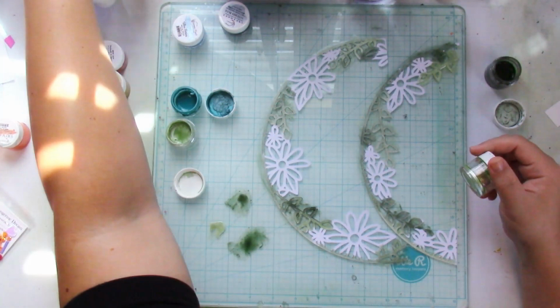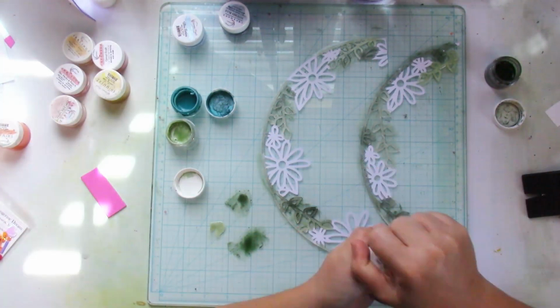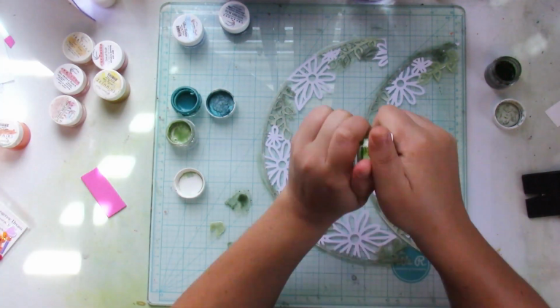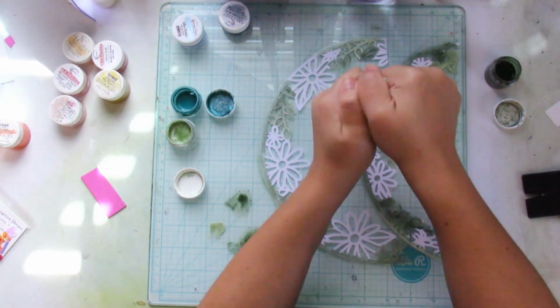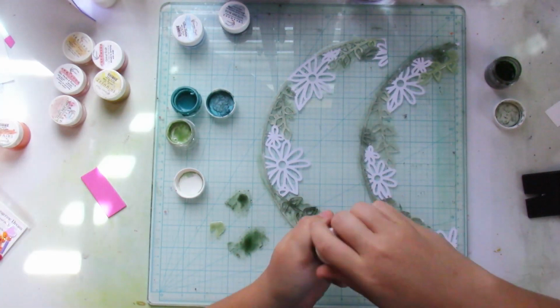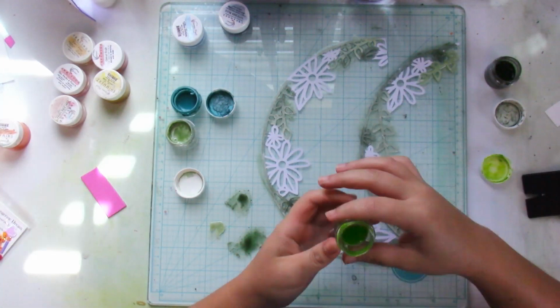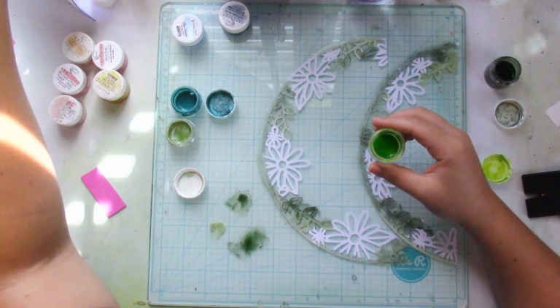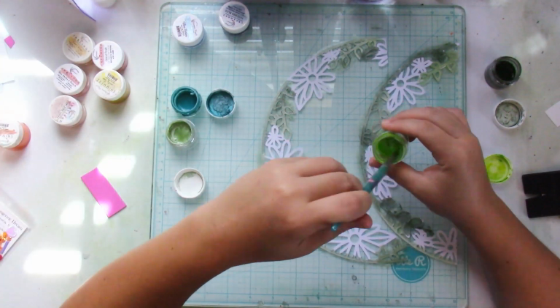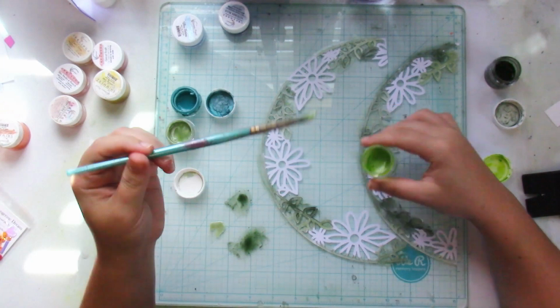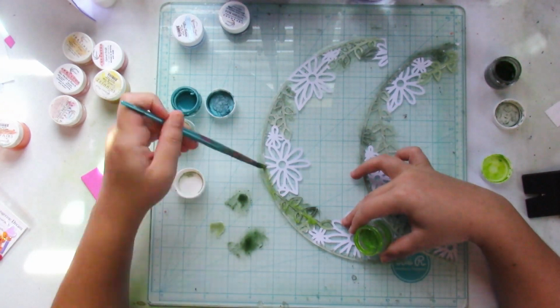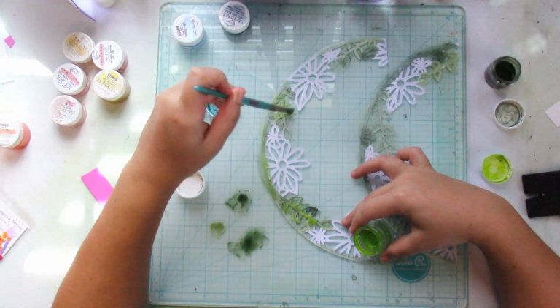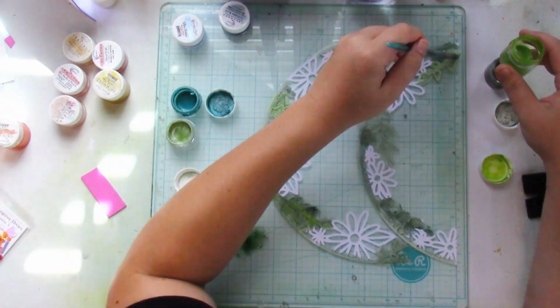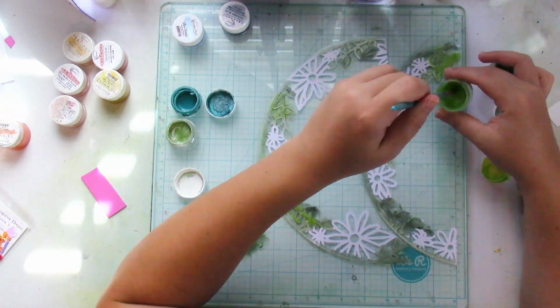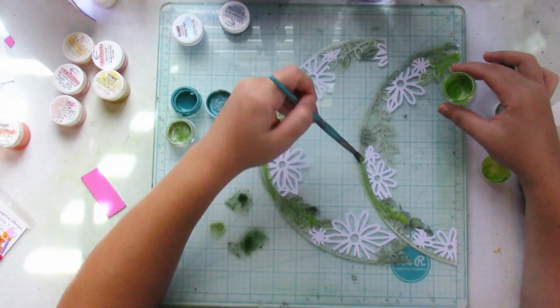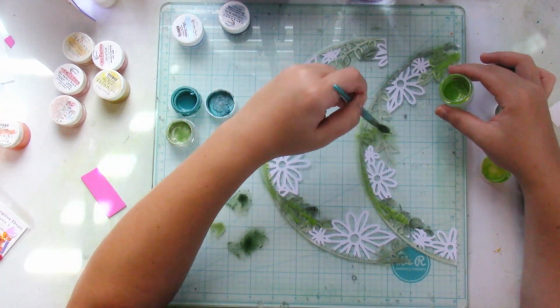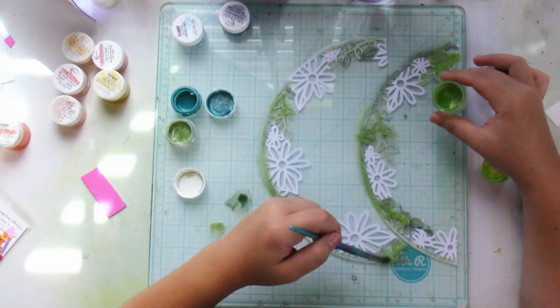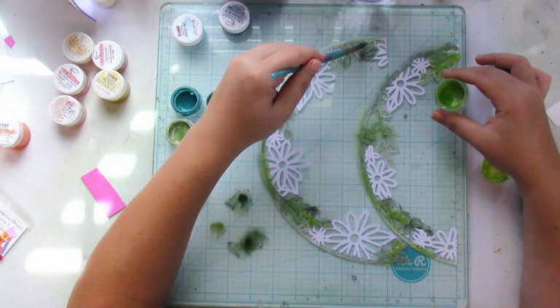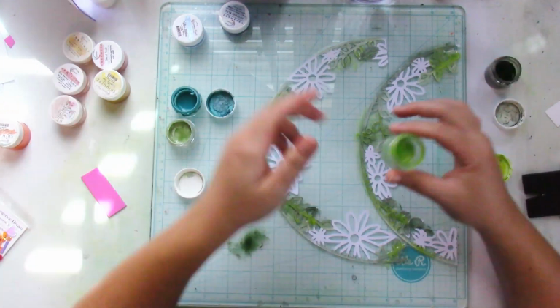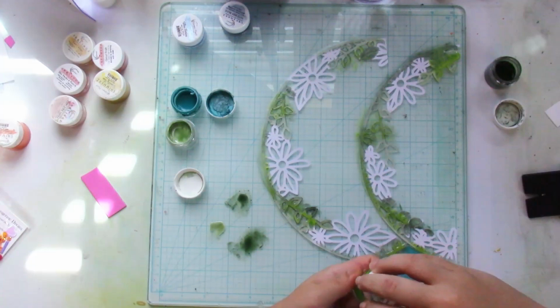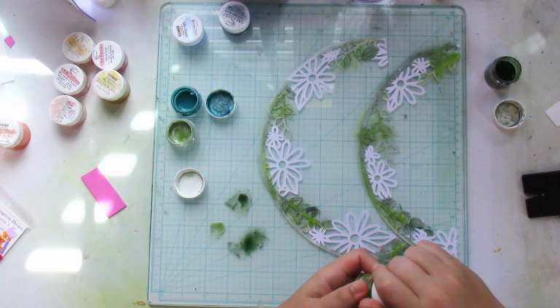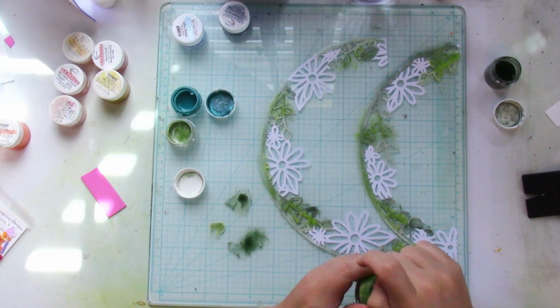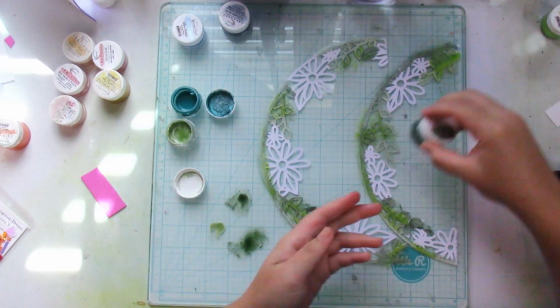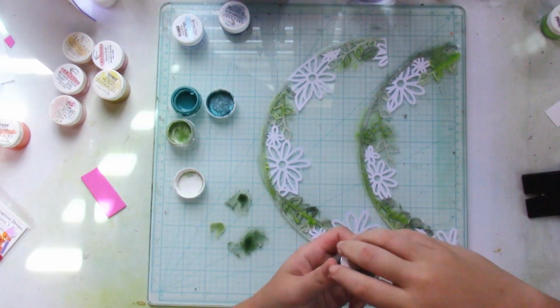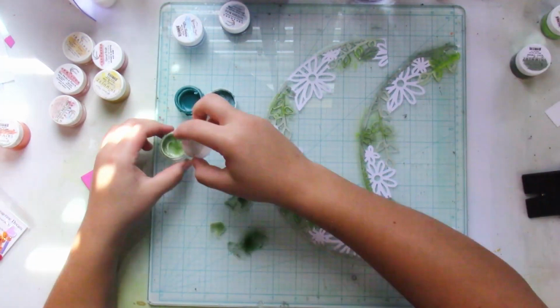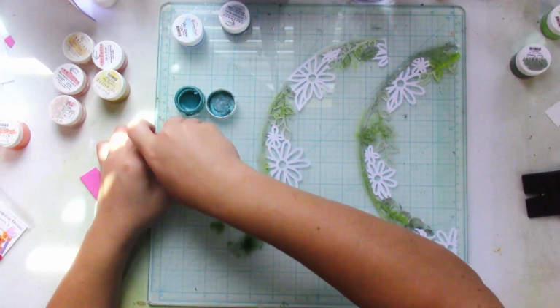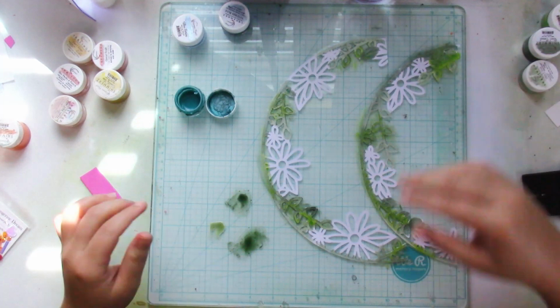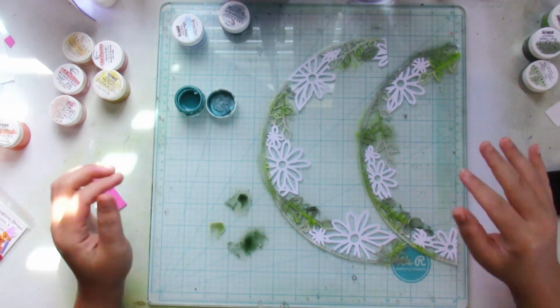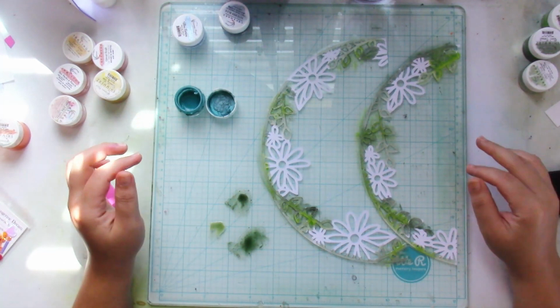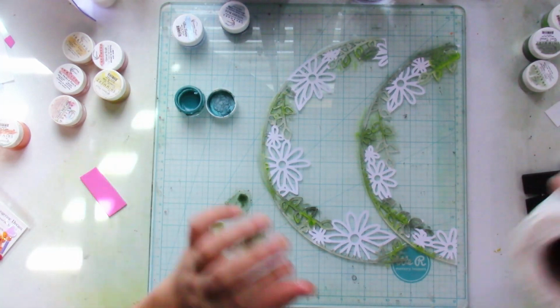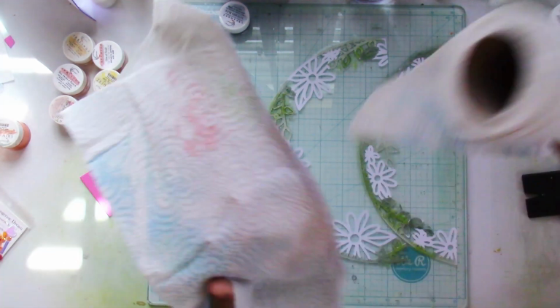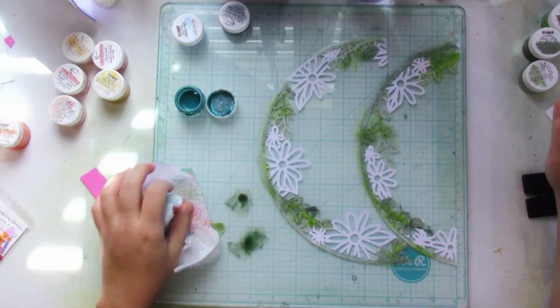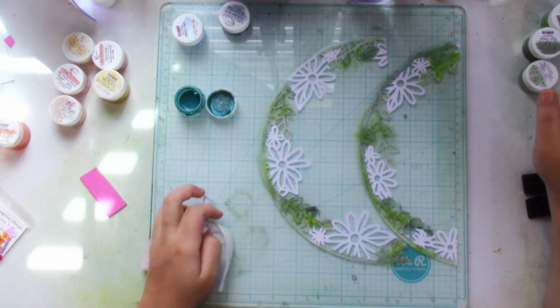As you can see, I'm just painting the cut file as I would do with watercolor, but I'm using shimmers because I love shimmers so much.